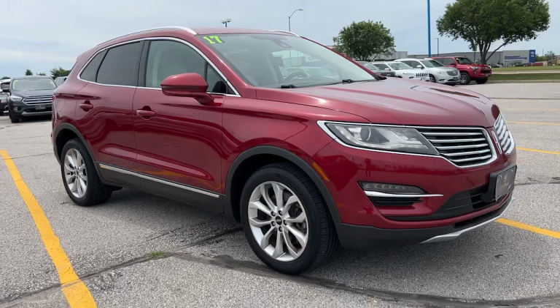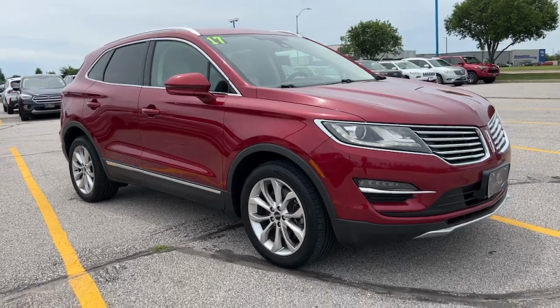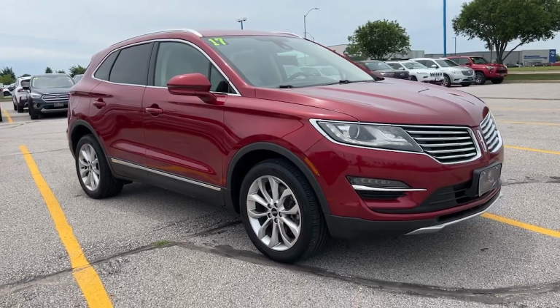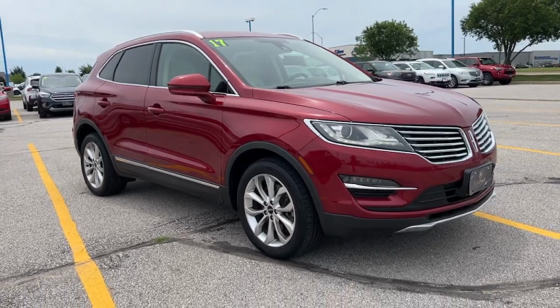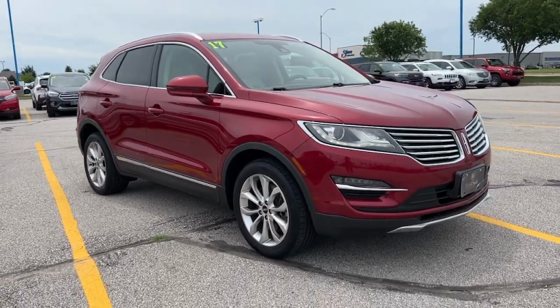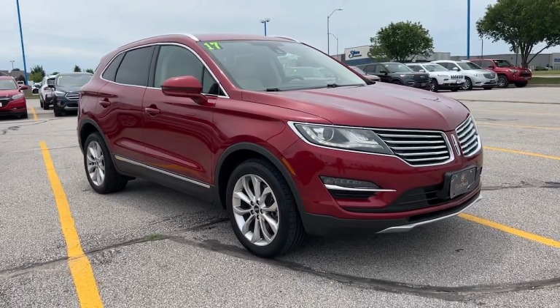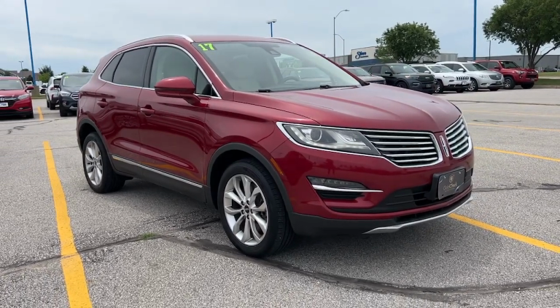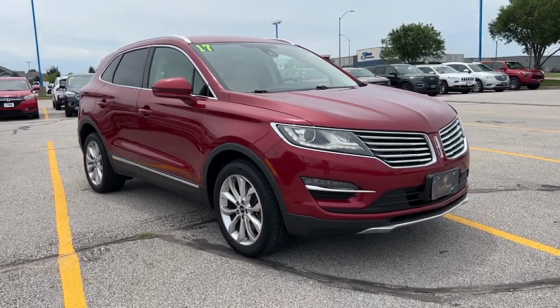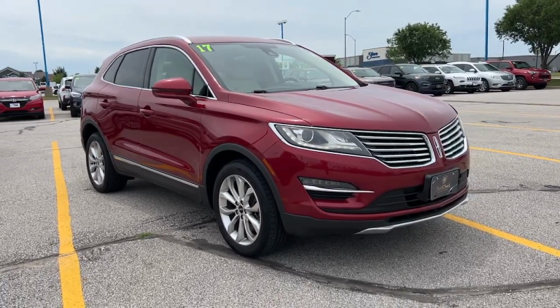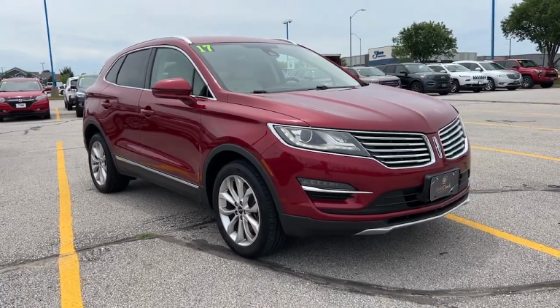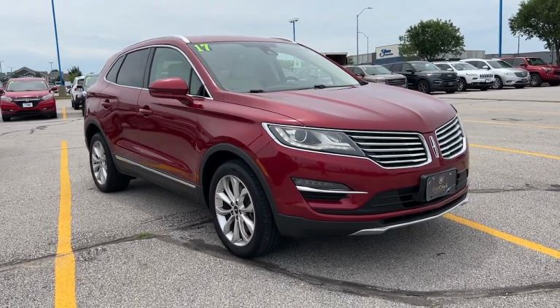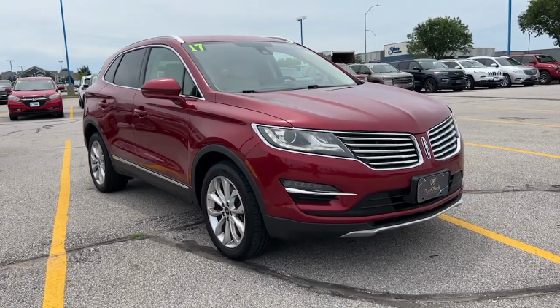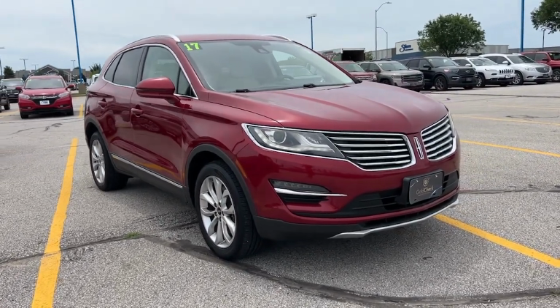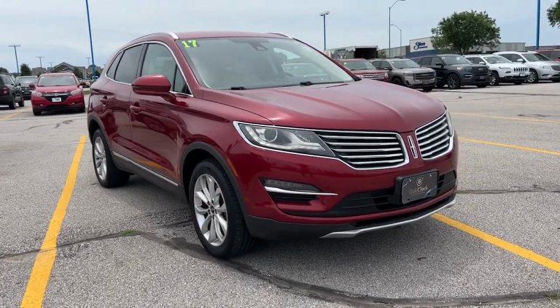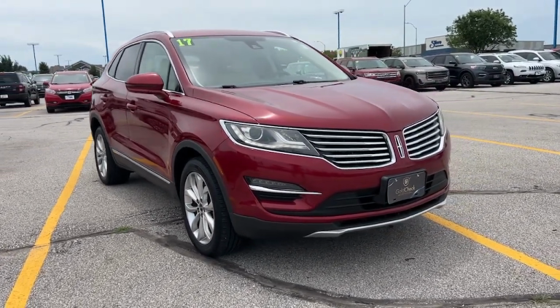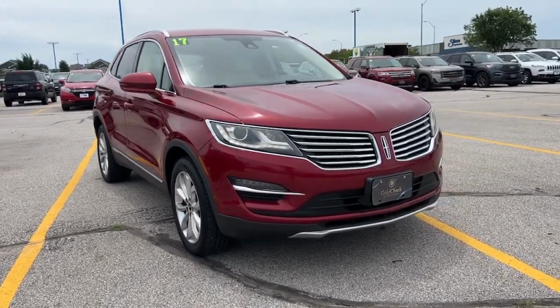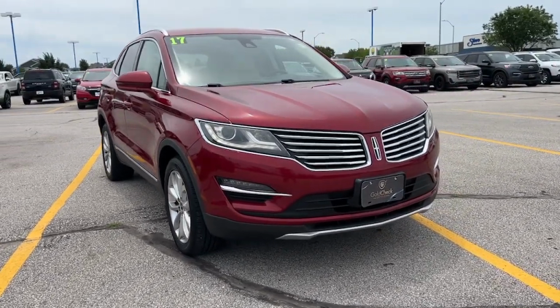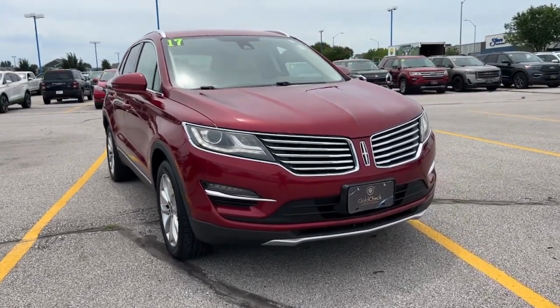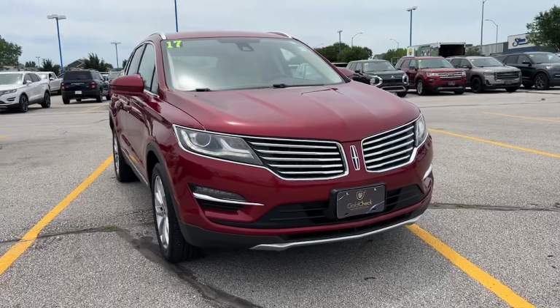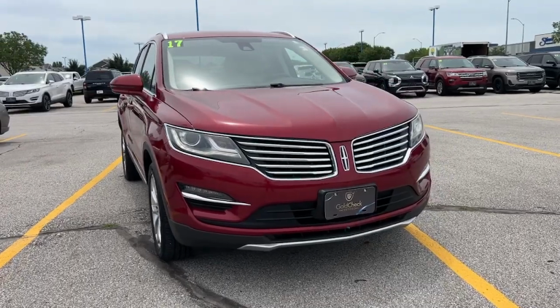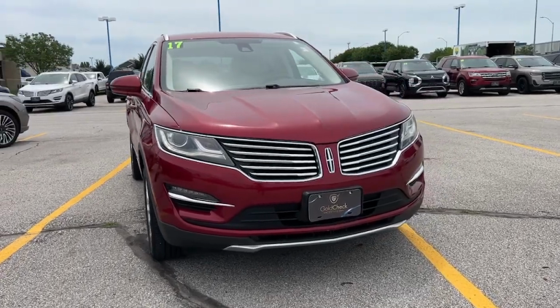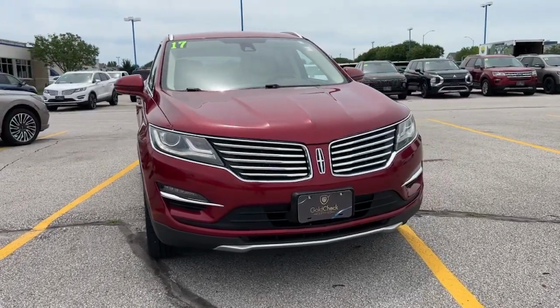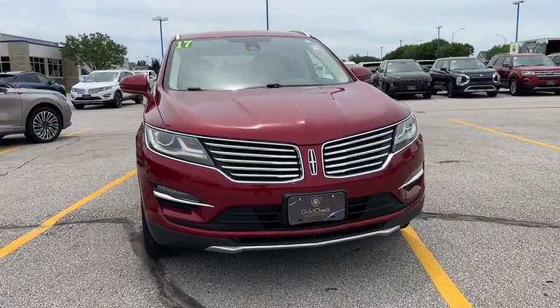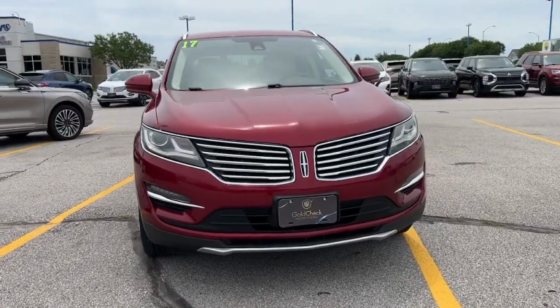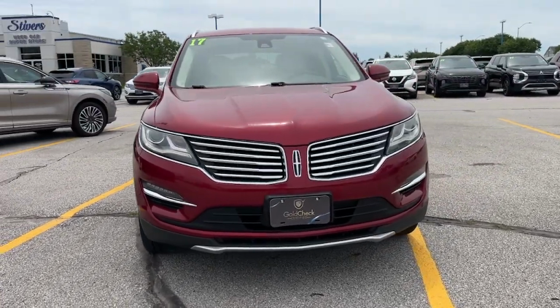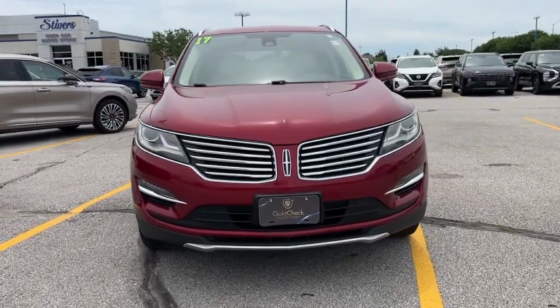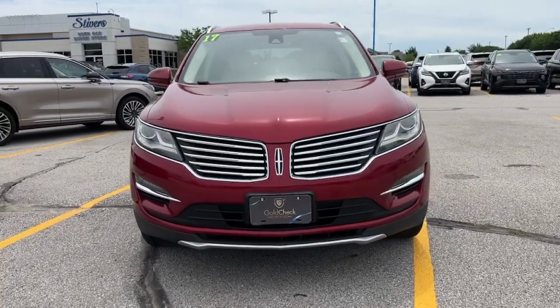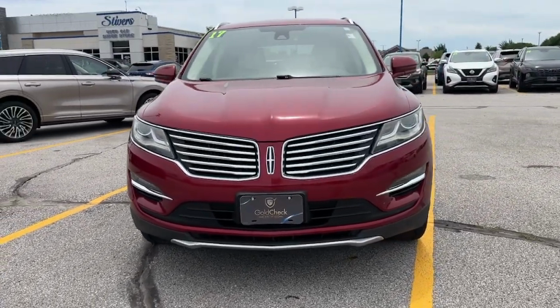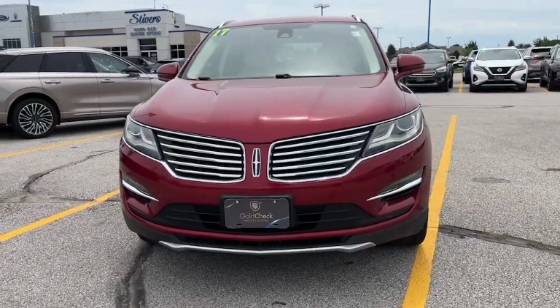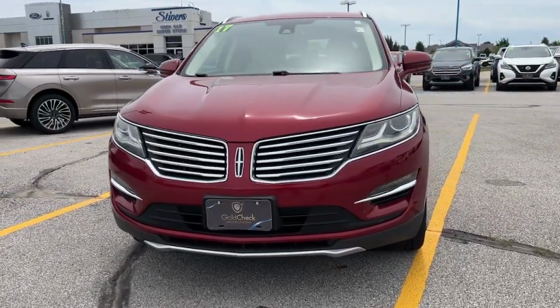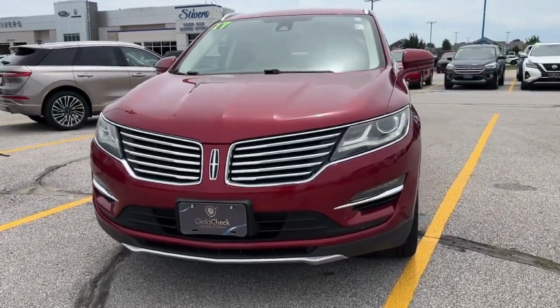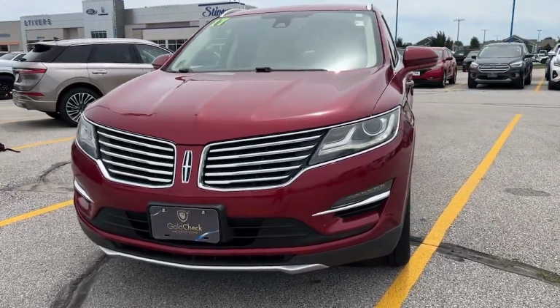You will love the features of this 2017 Lincoln MKC. This vehicle is an outstanding buy with fewer than 100,000 miles on the odometer.